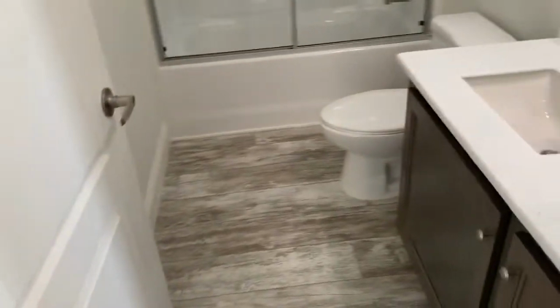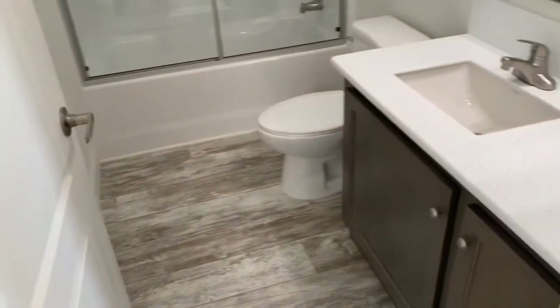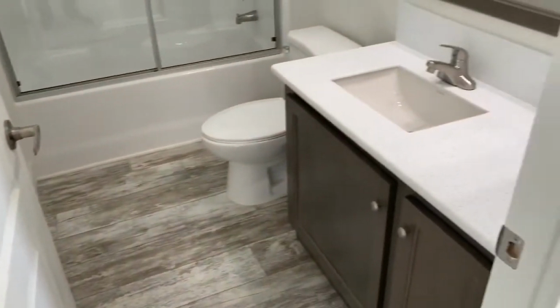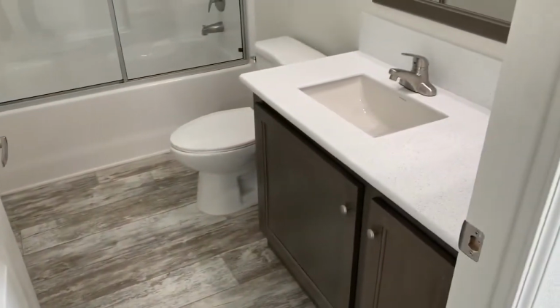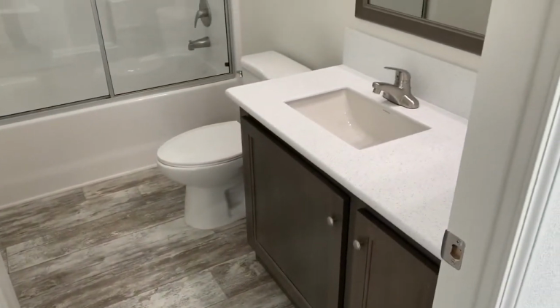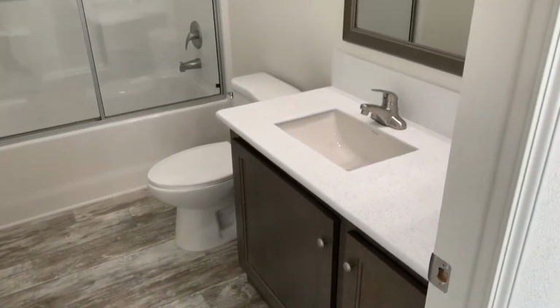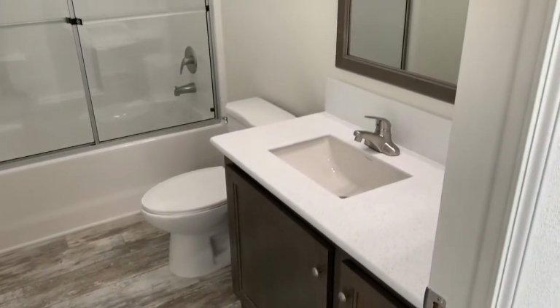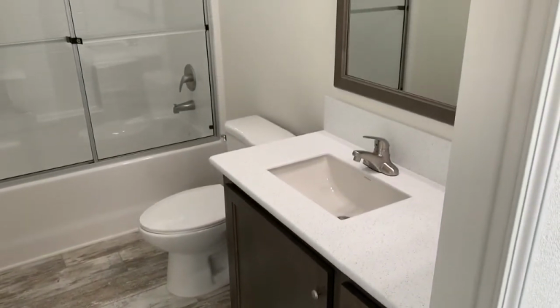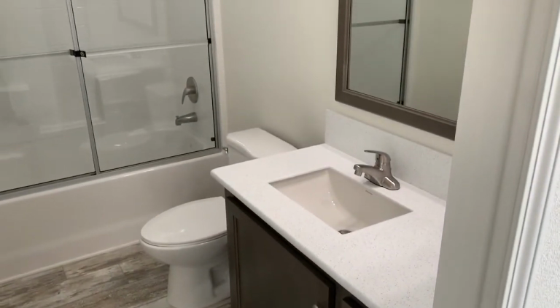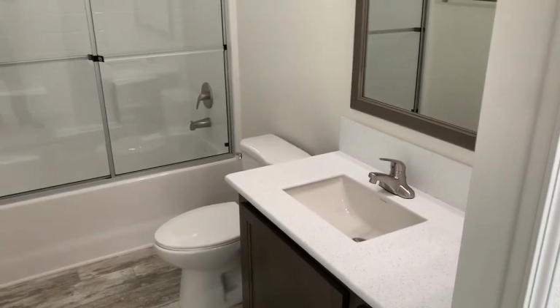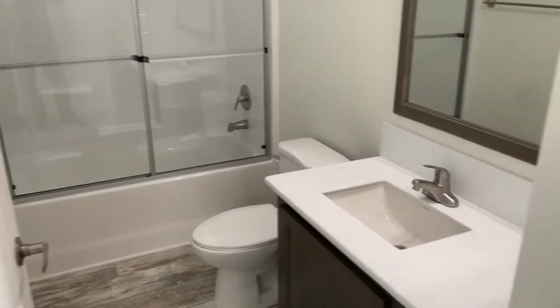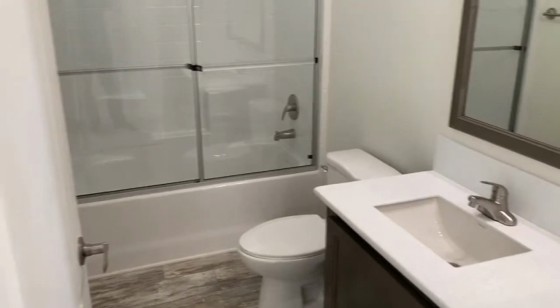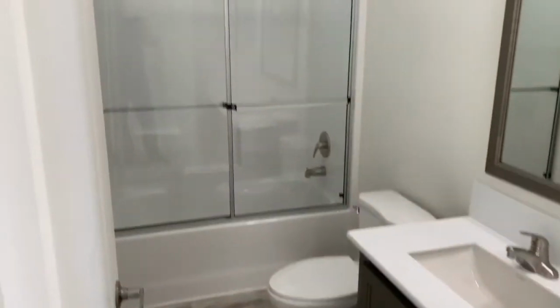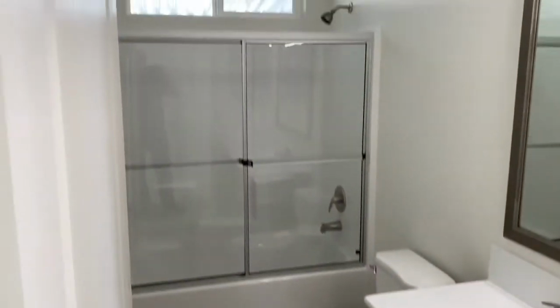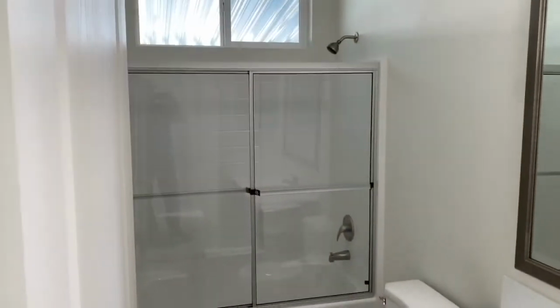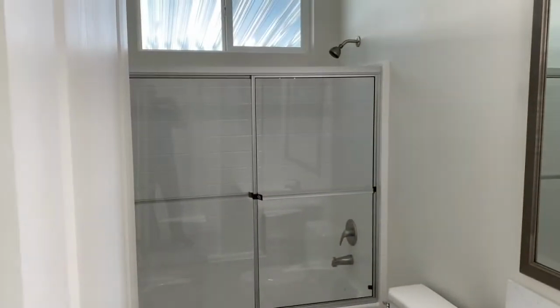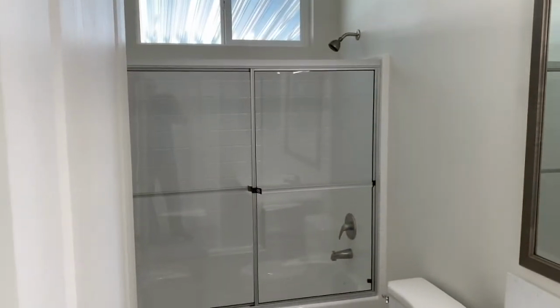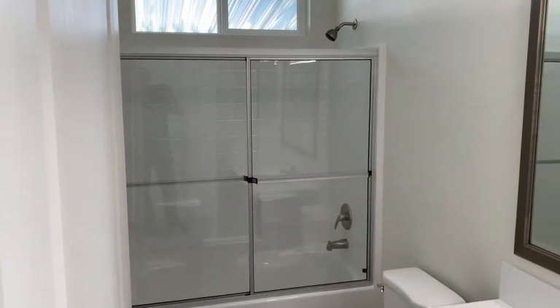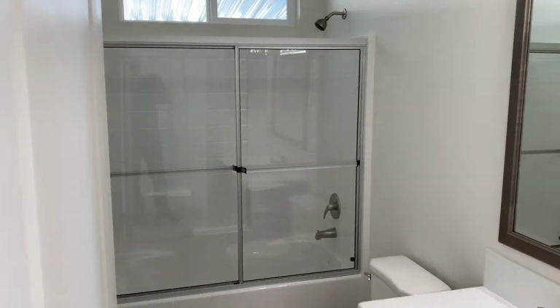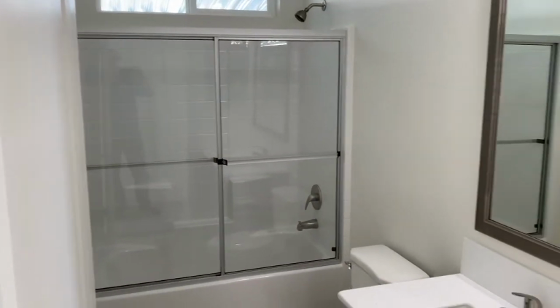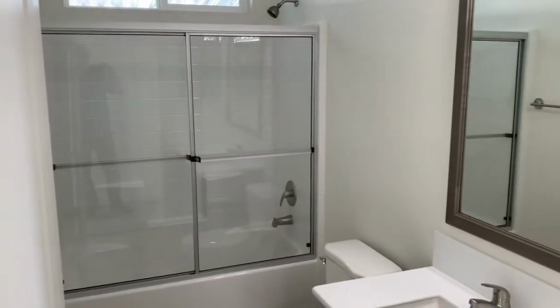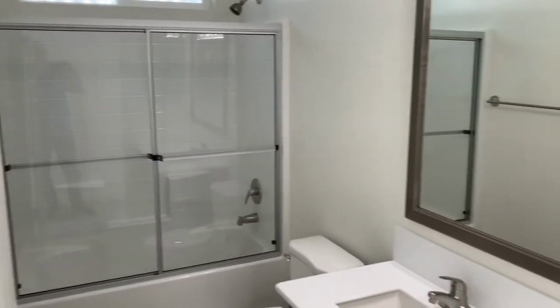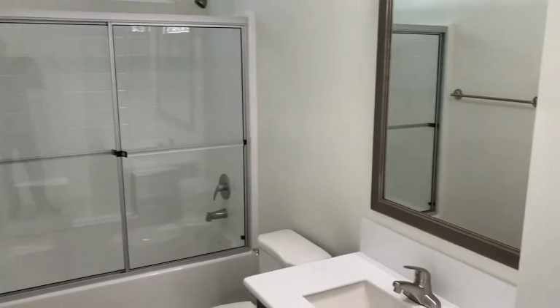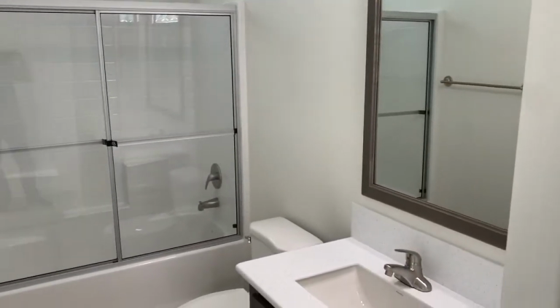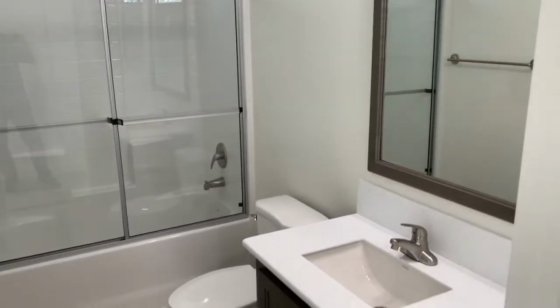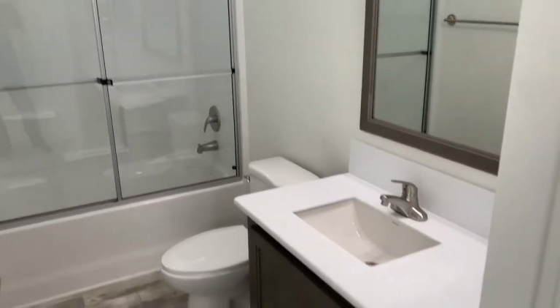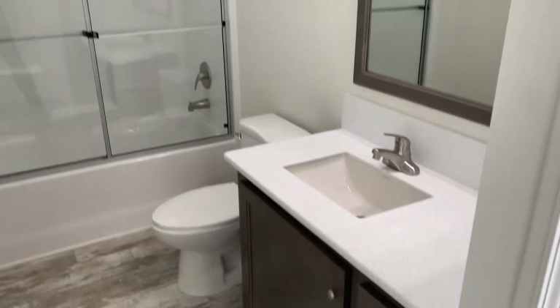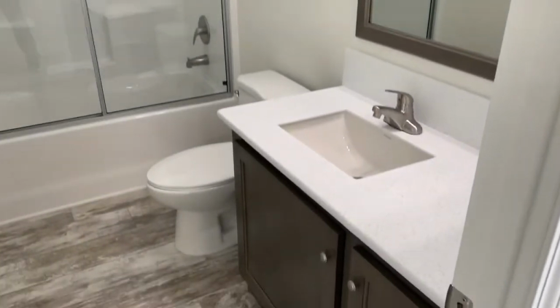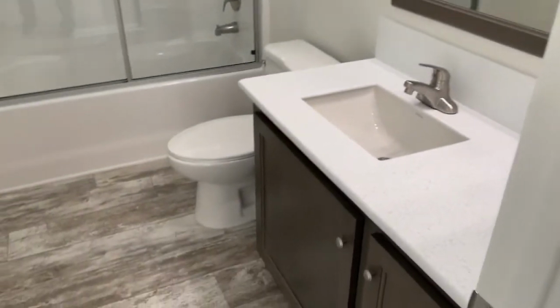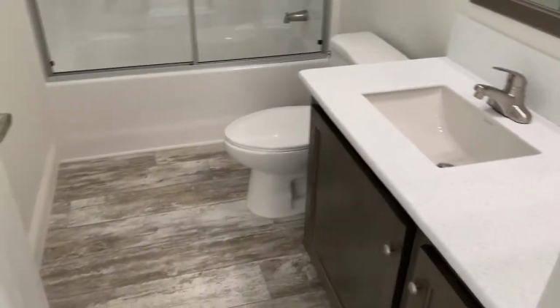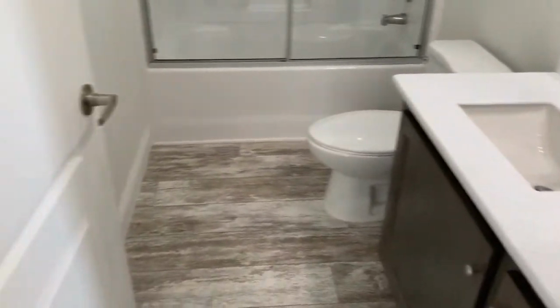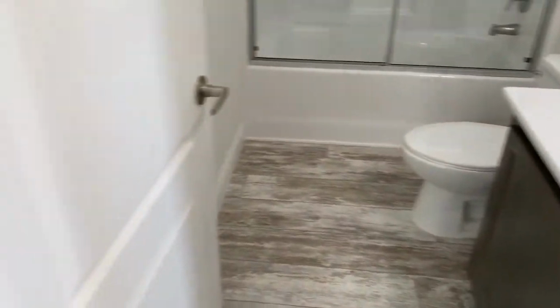Bathroom number one features a tub-shower combo with a sliding shower door, and again, quartz countertops.